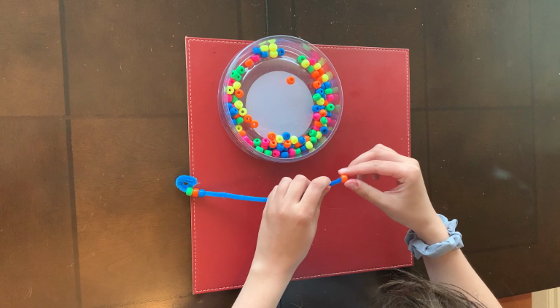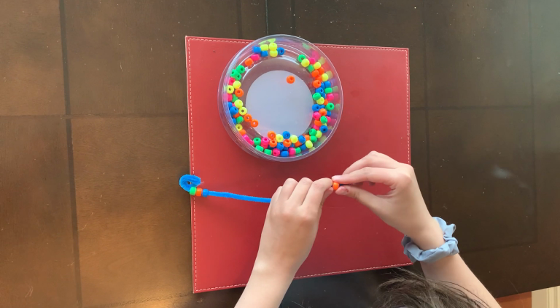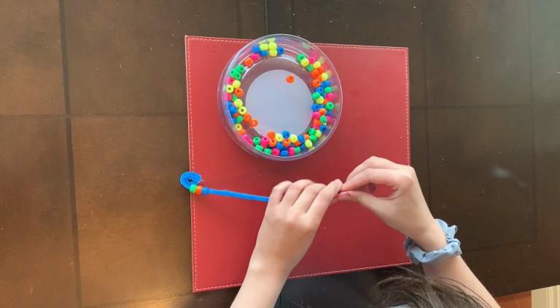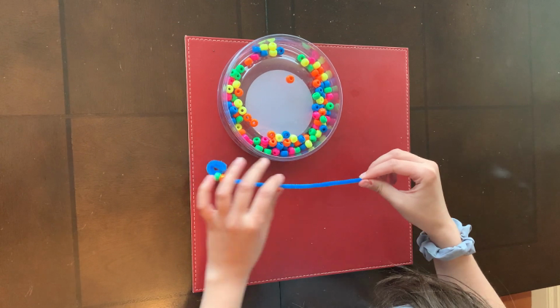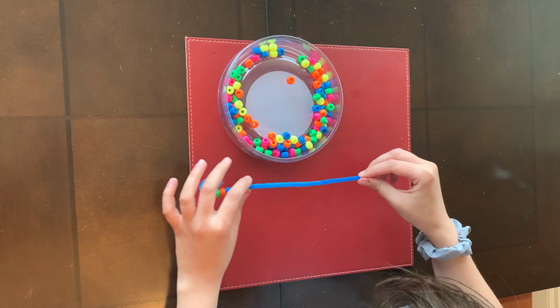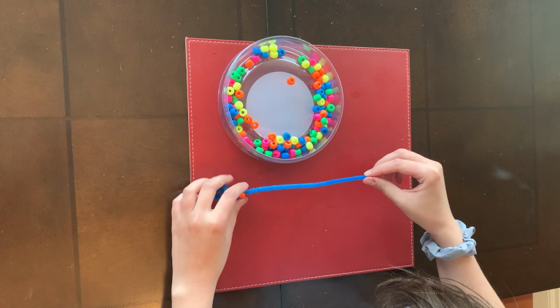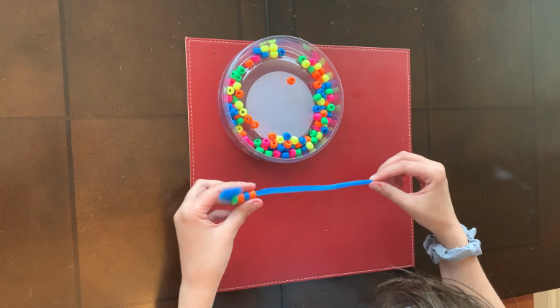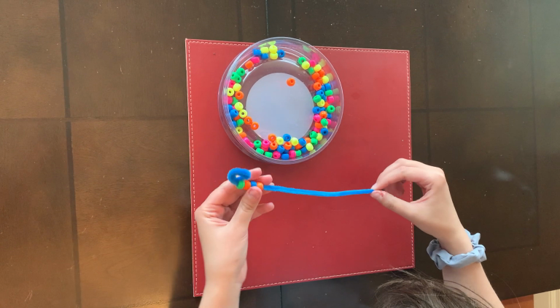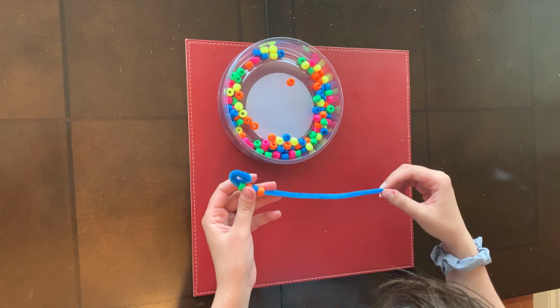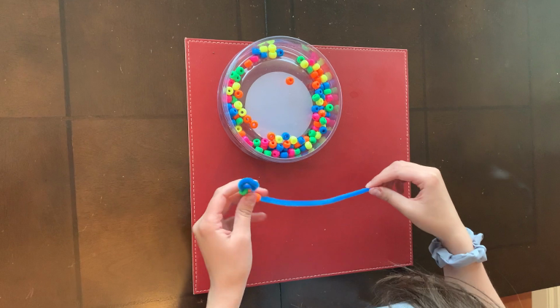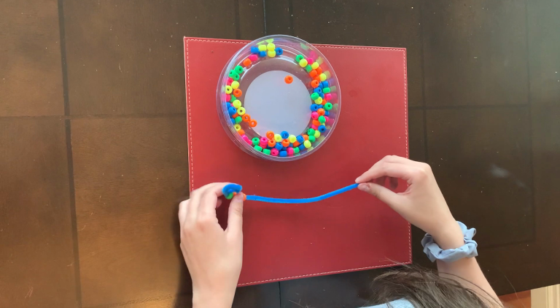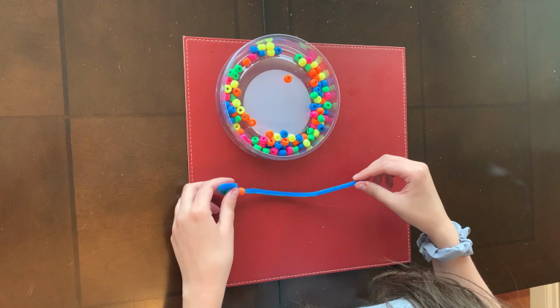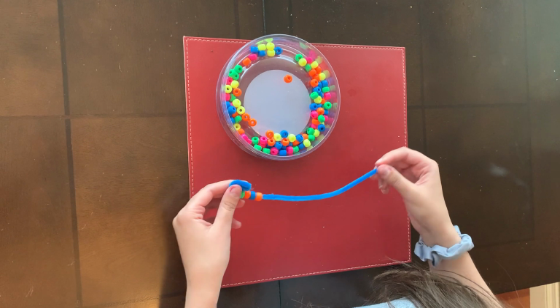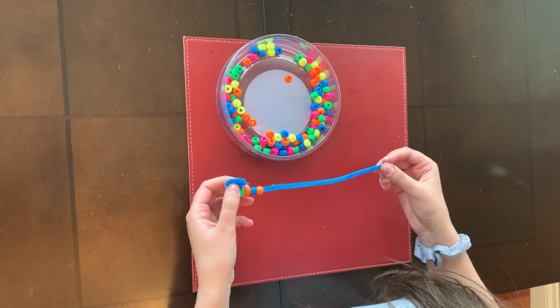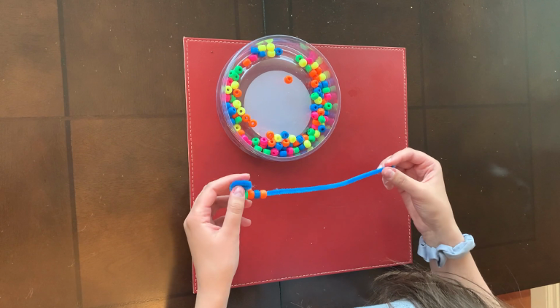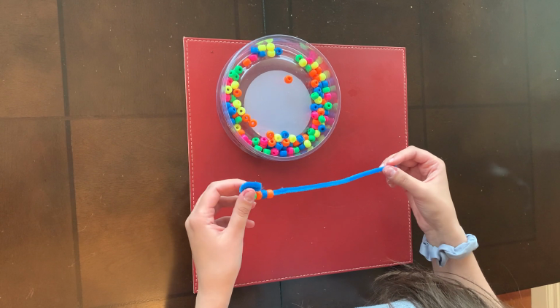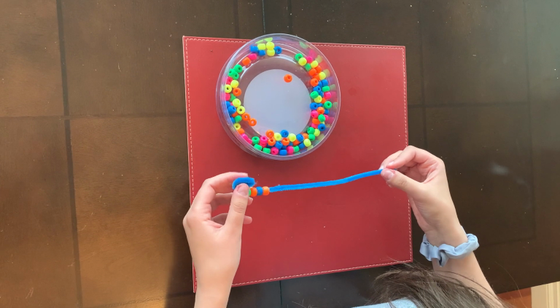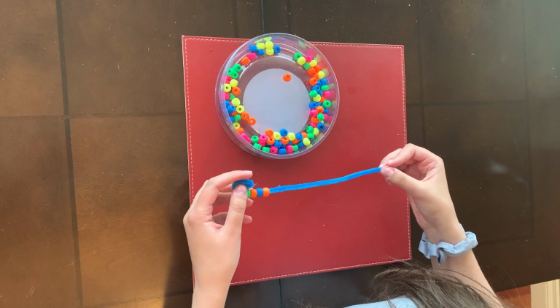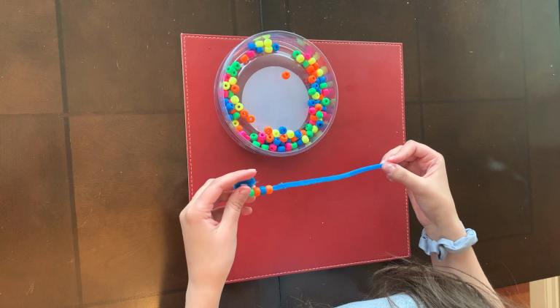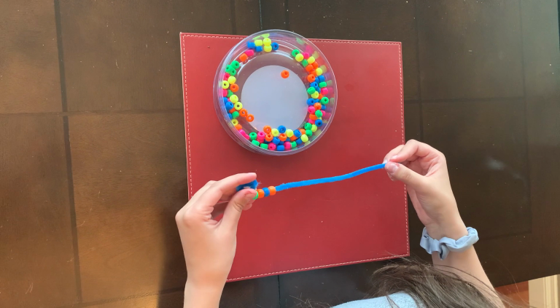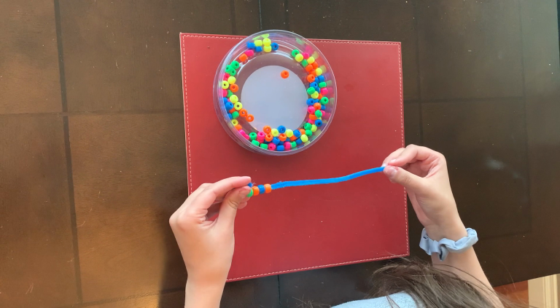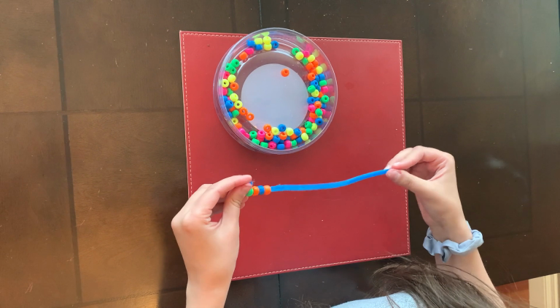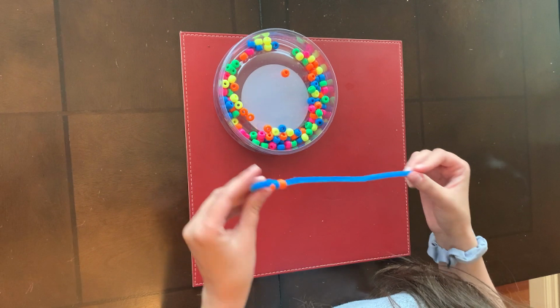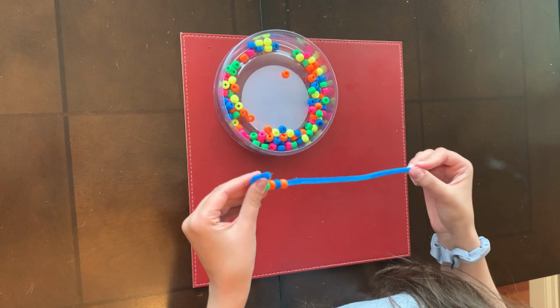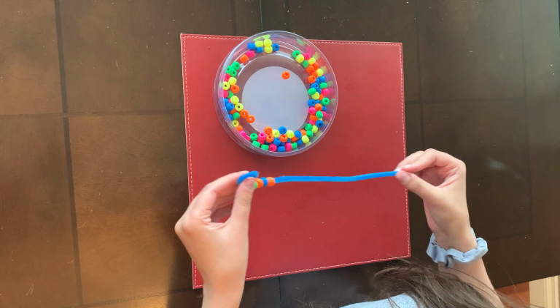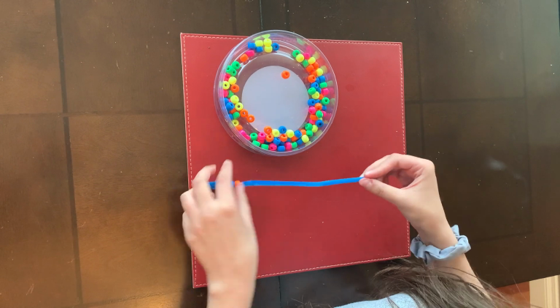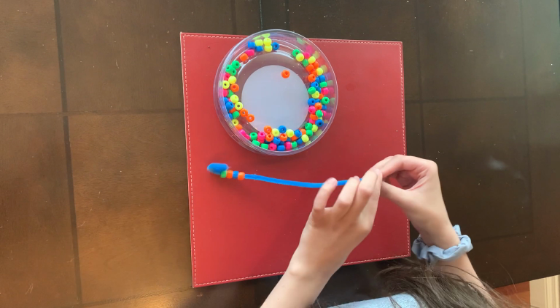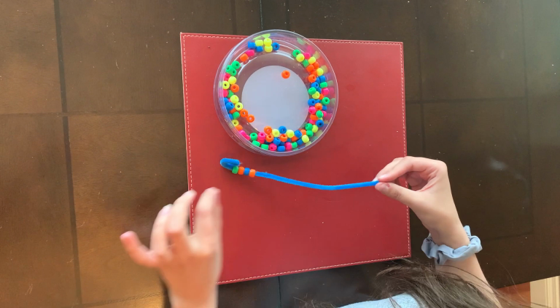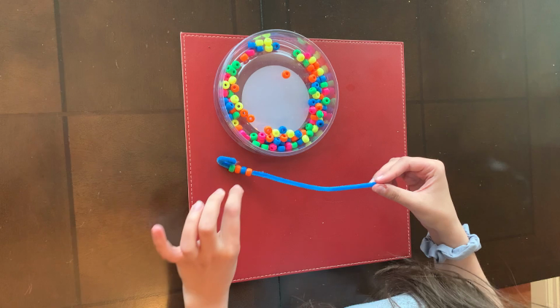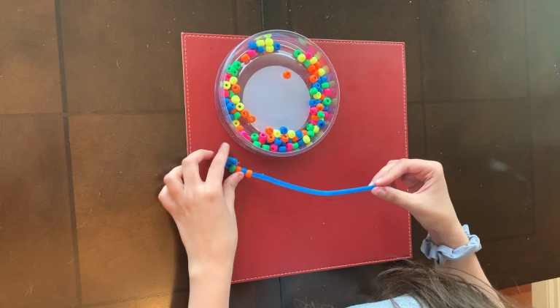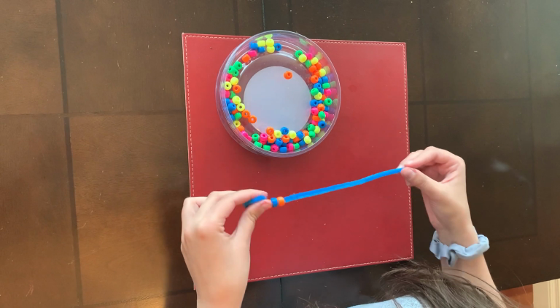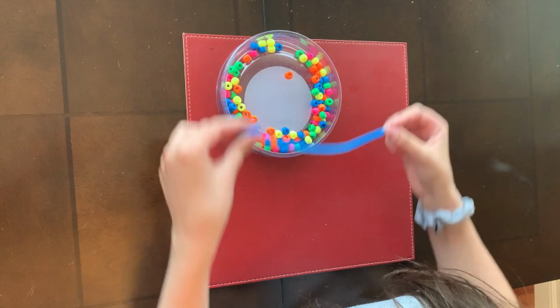And on the PDF, there is also a link that goes to a website that talks about threading, which will help you put the beads on.